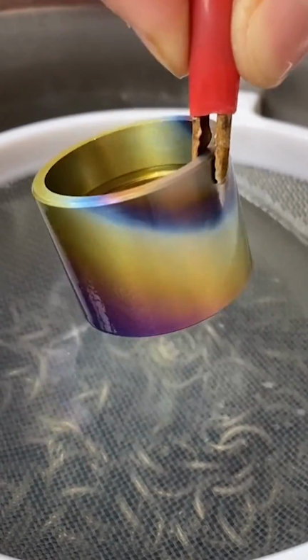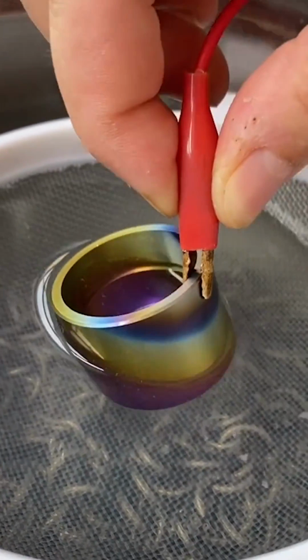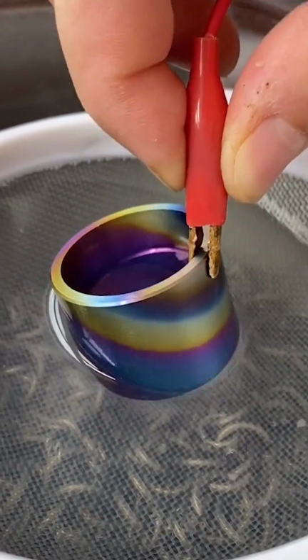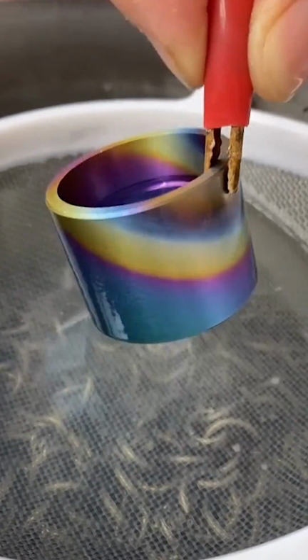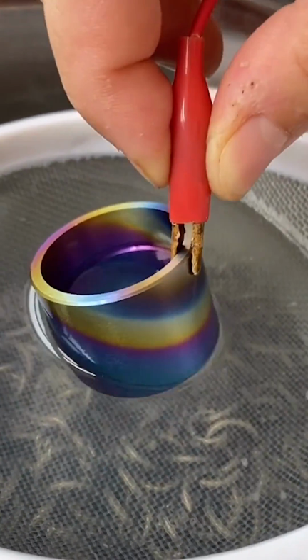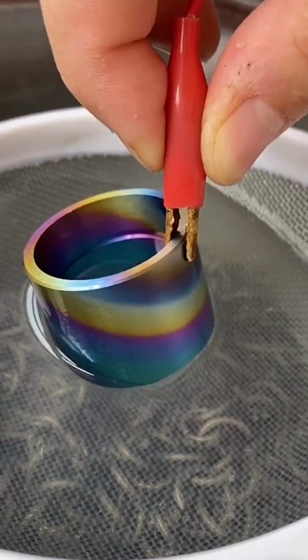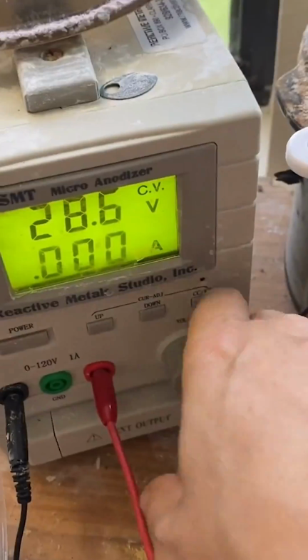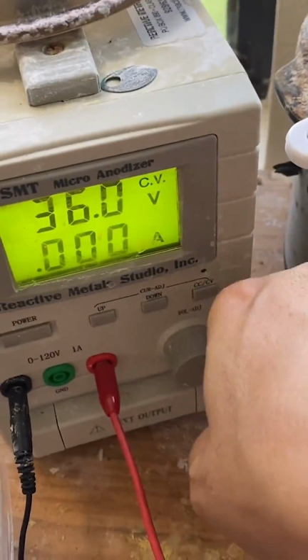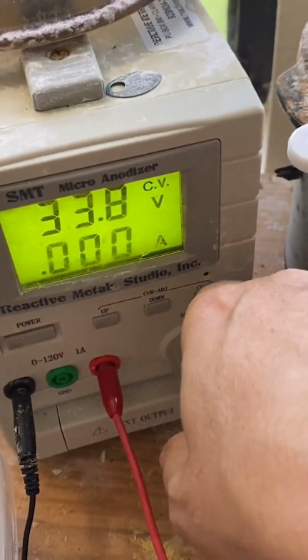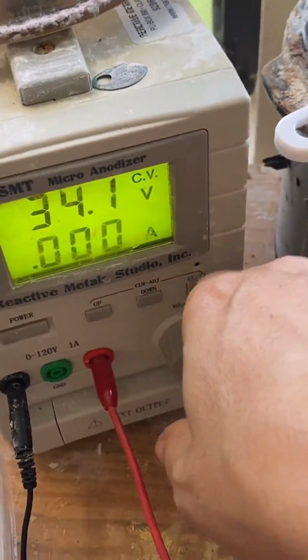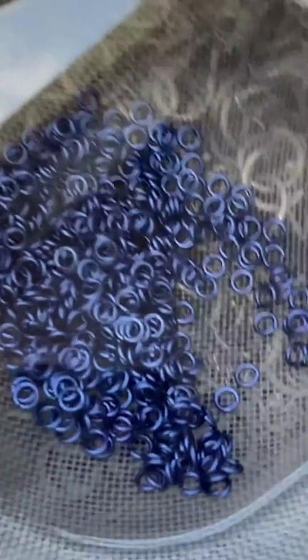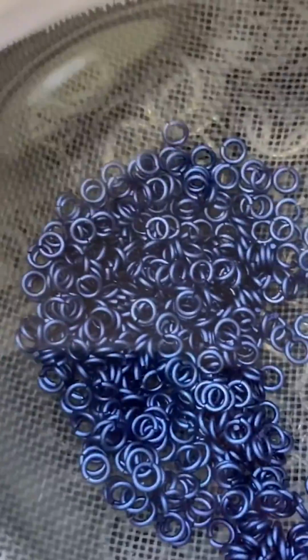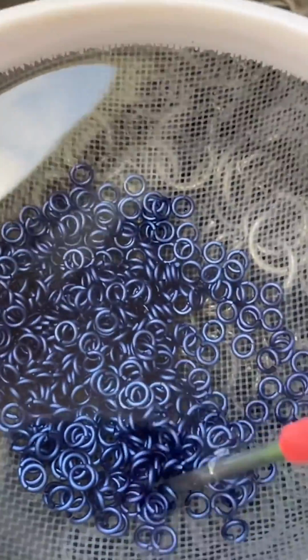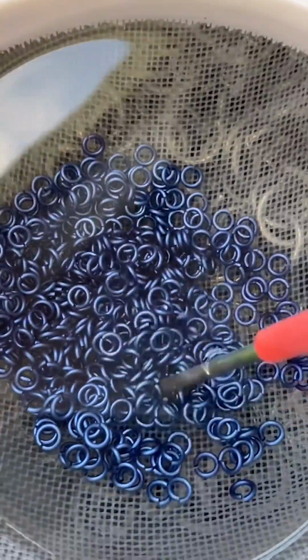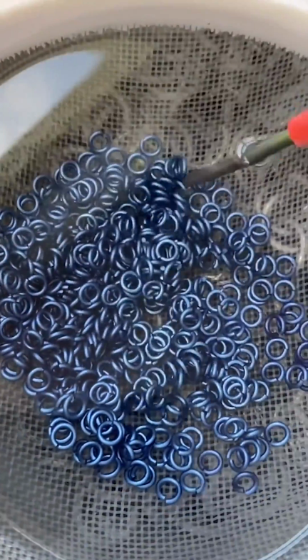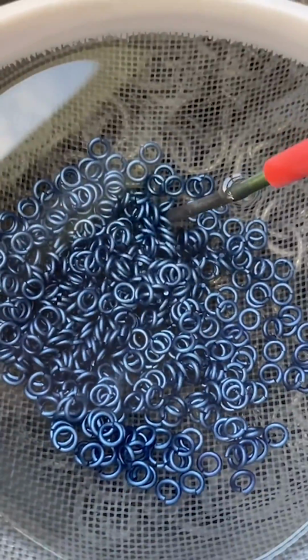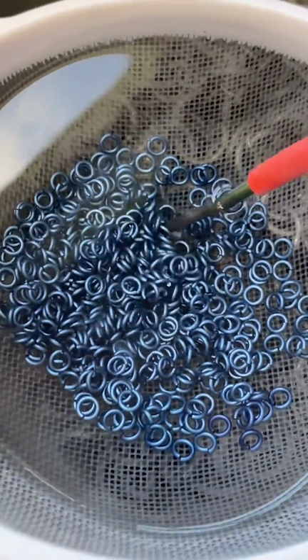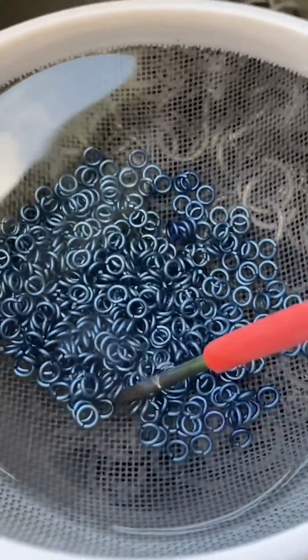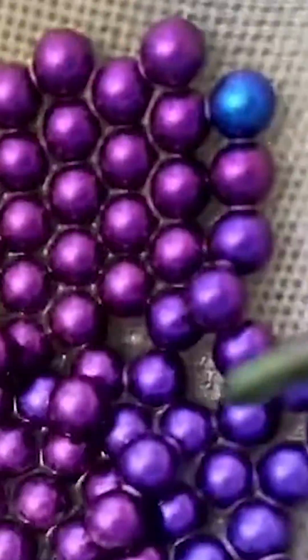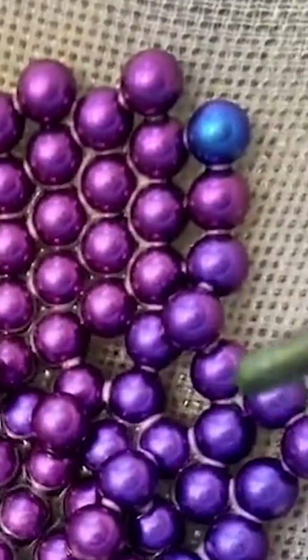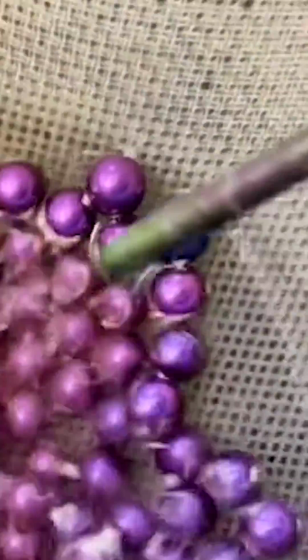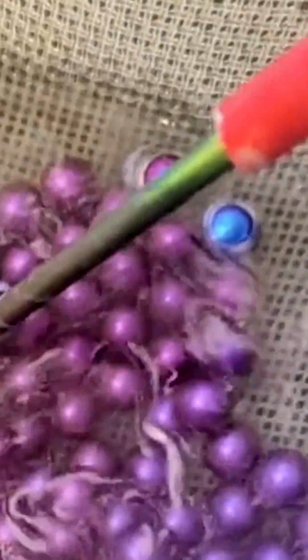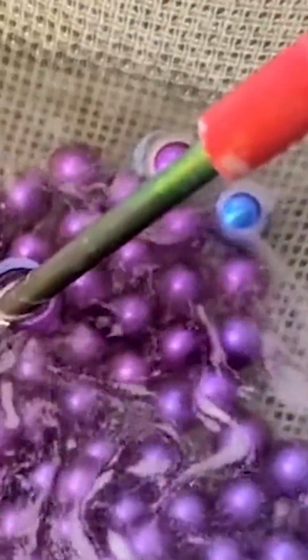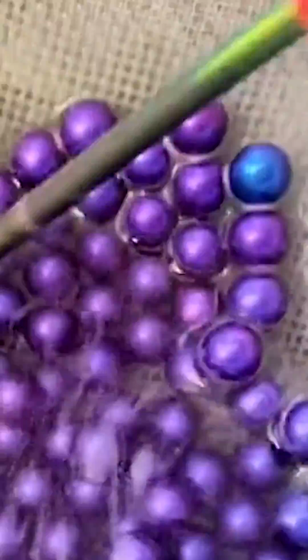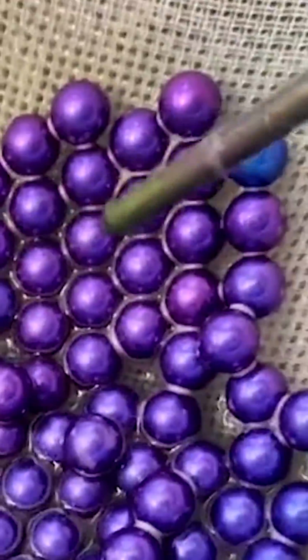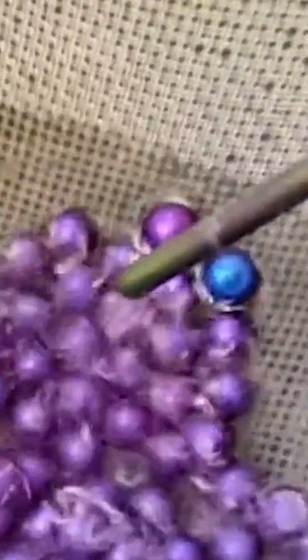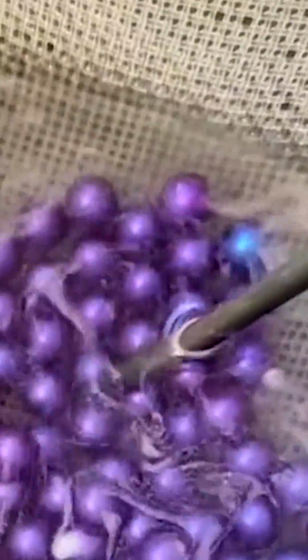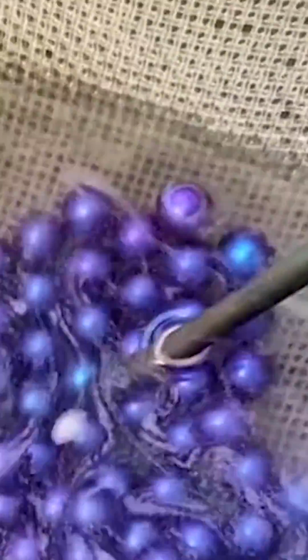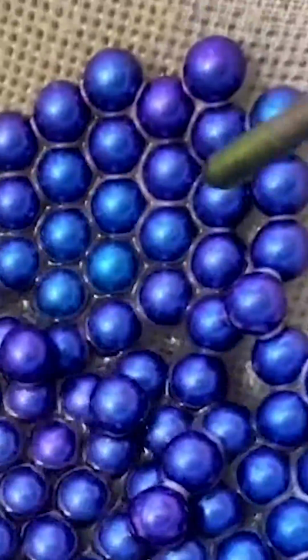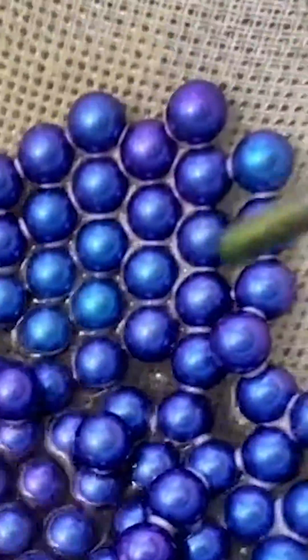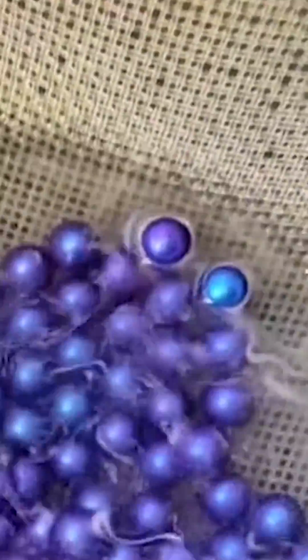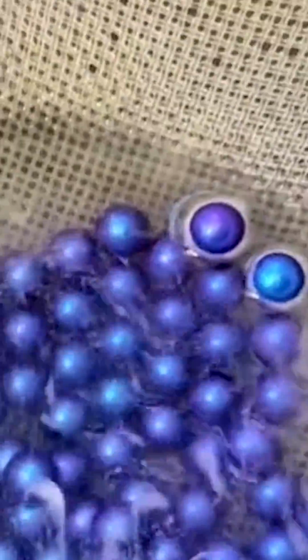Repeatedly dipping the metal or changing the voltage of the machine can create new layers of color. But environmental changes such as room temperature and UV exposure can affect the results. Two pieces that have gone through the same steps can turn out slightly different from each other.